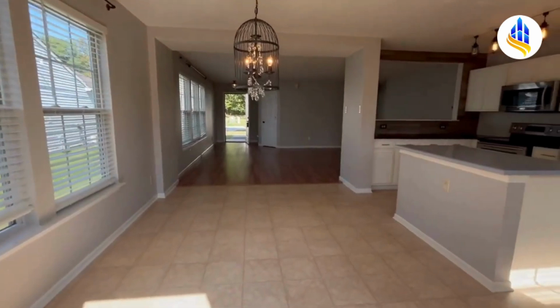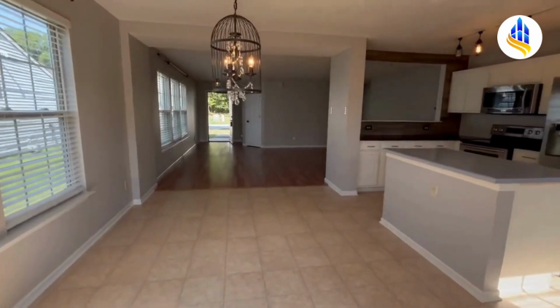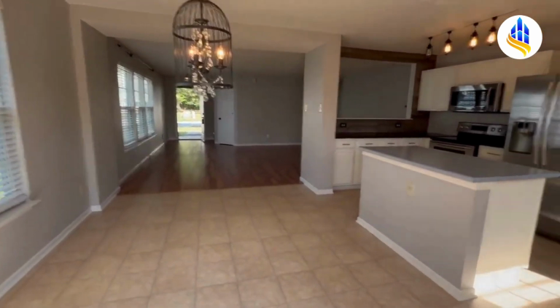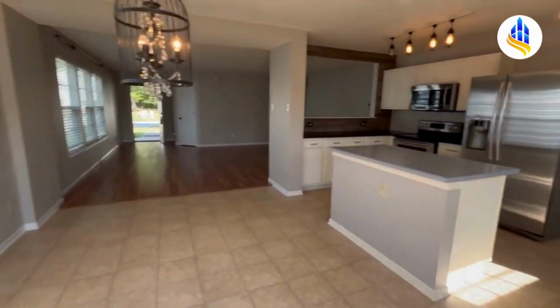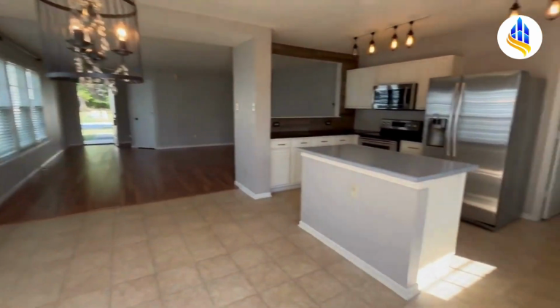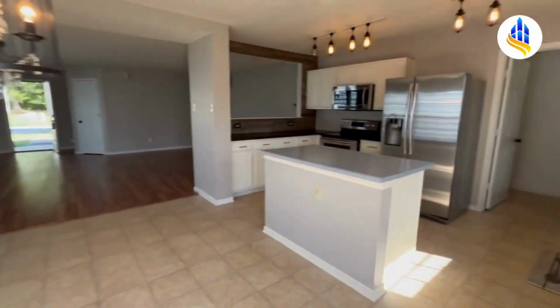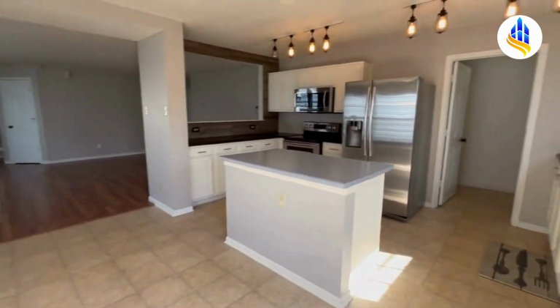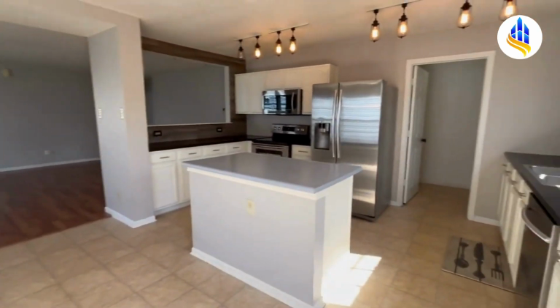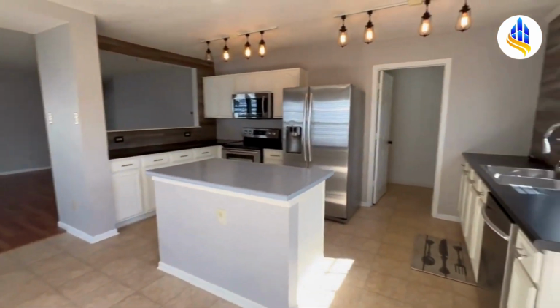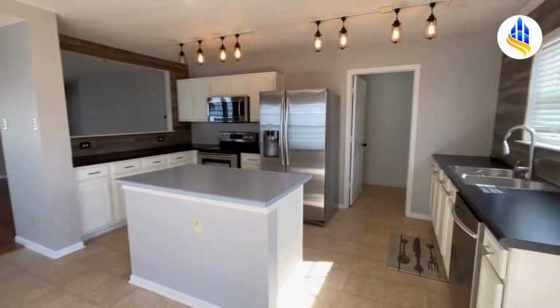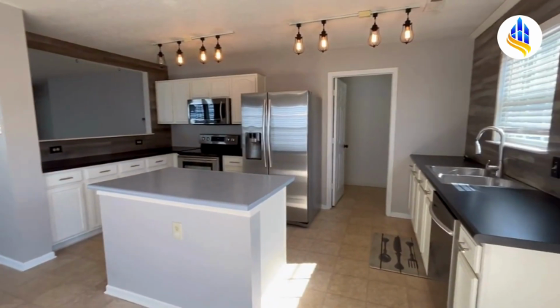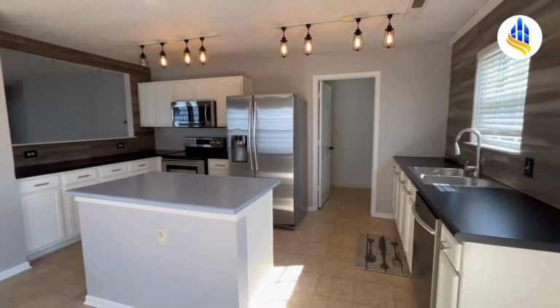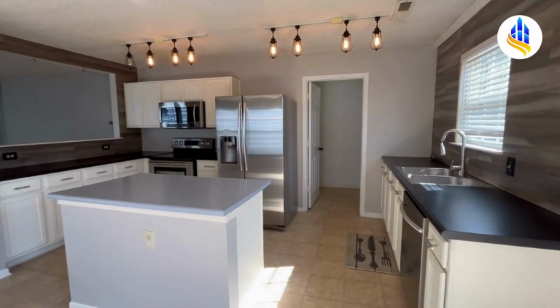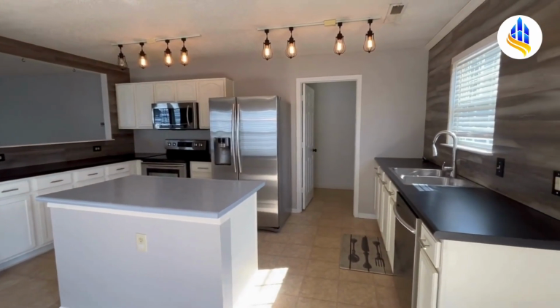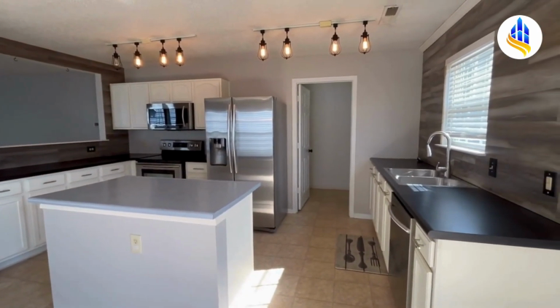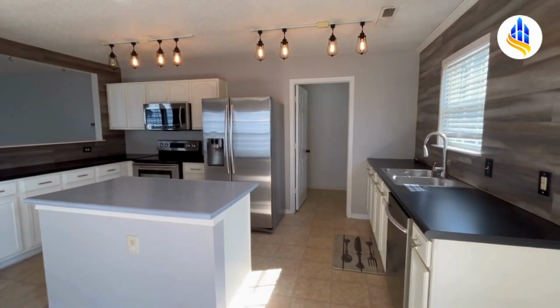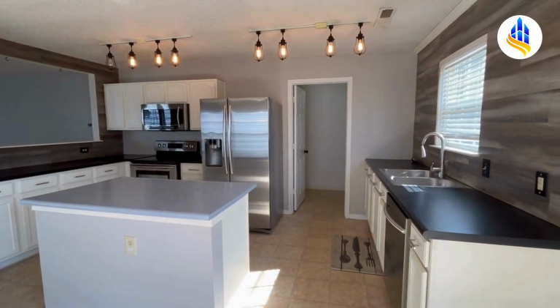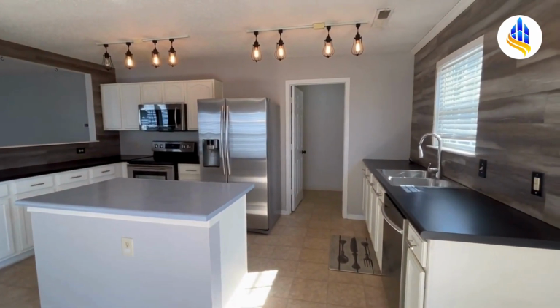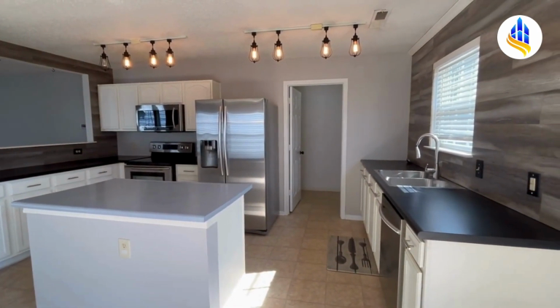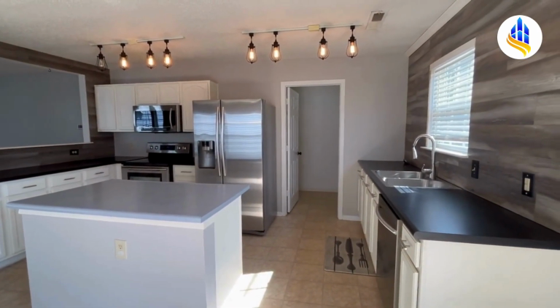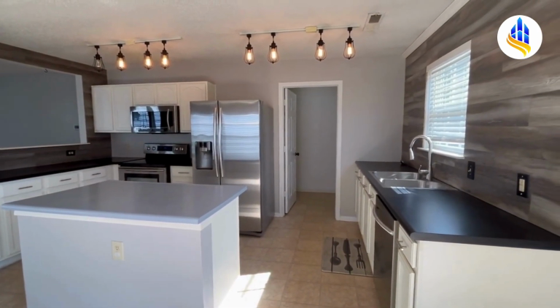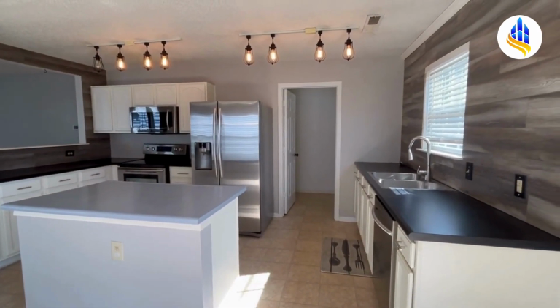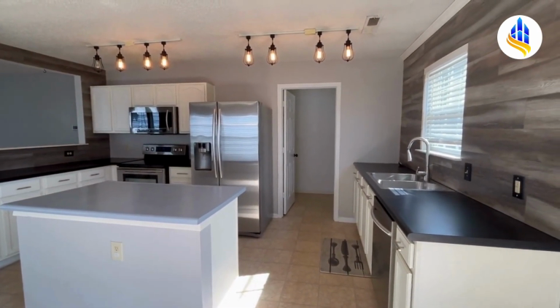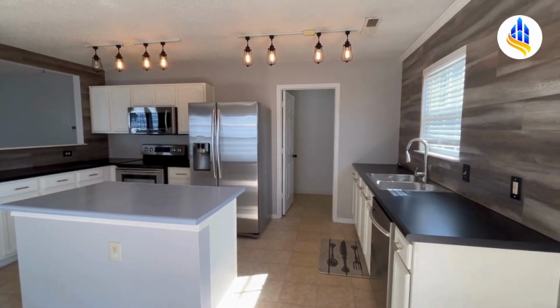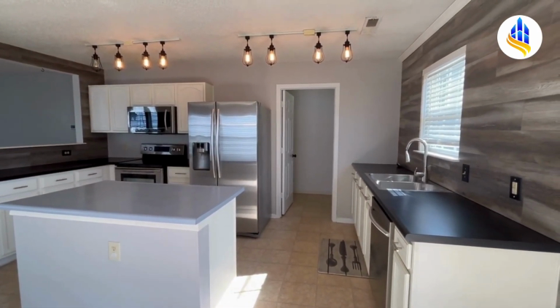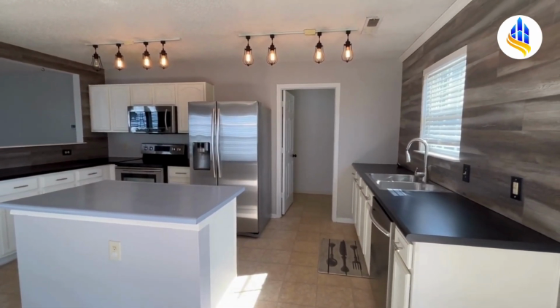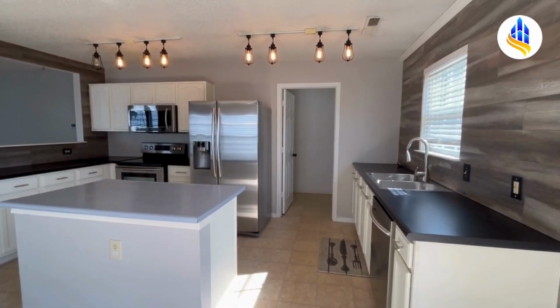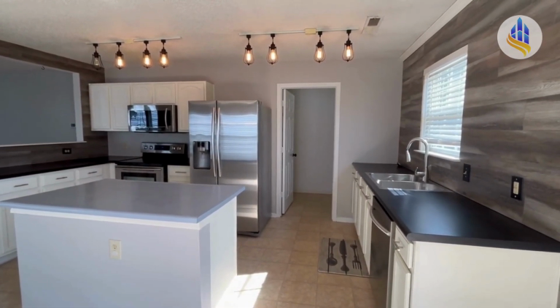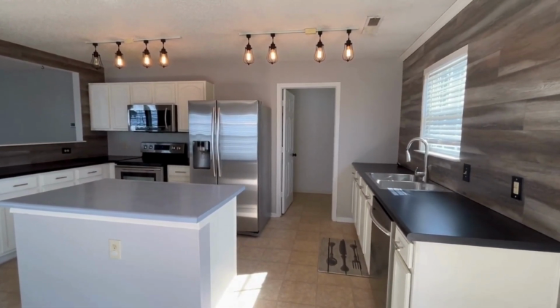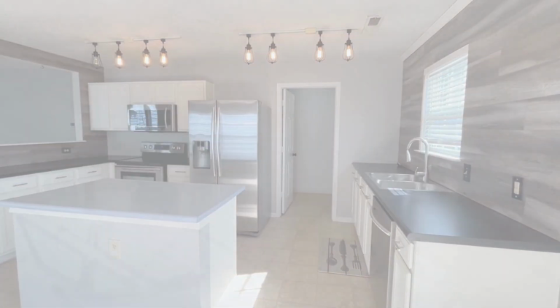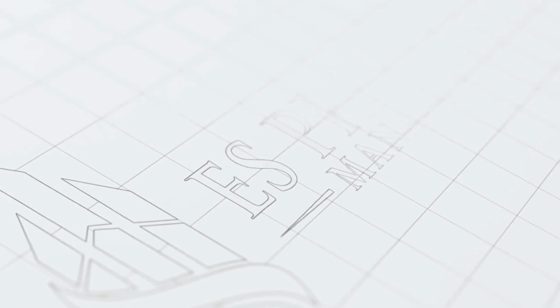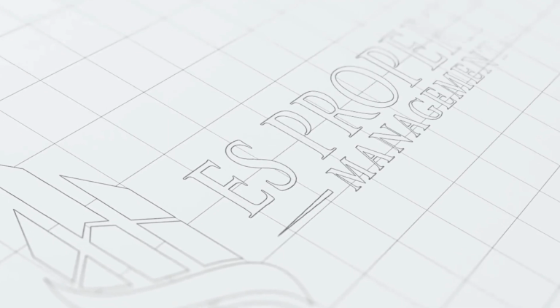That brings us back into this gorgeous space. I'm Carrie with ES Property Management, and I hope you enjoyed this video. Thank you for watching.